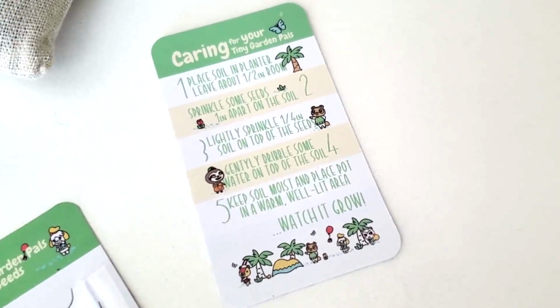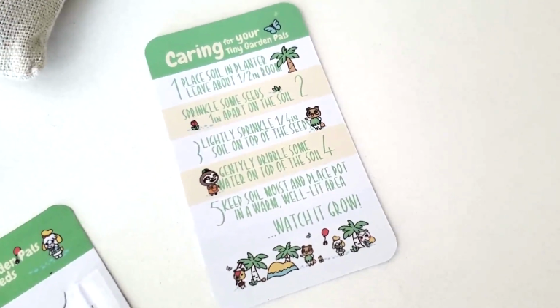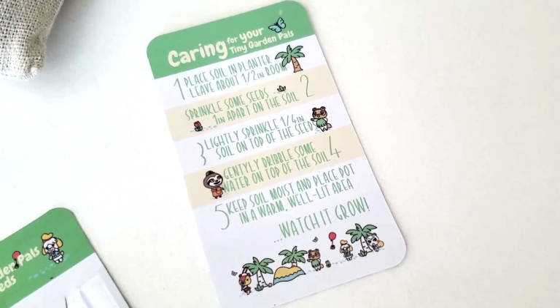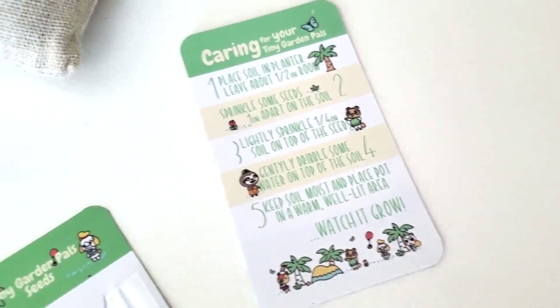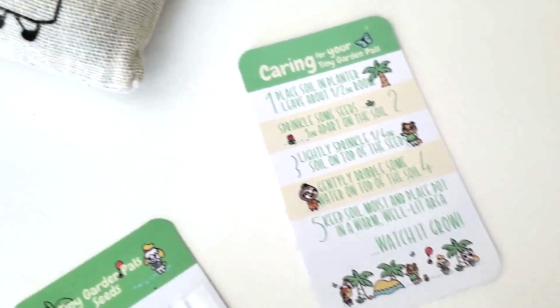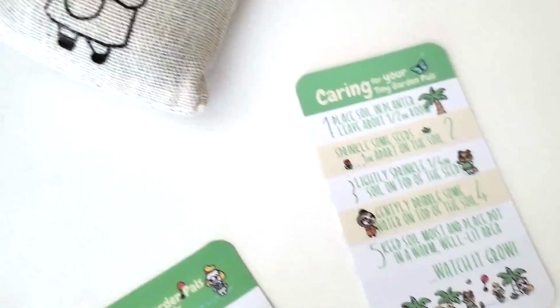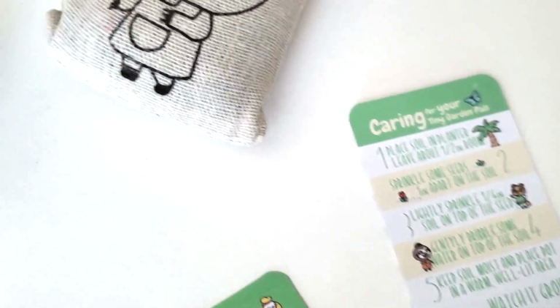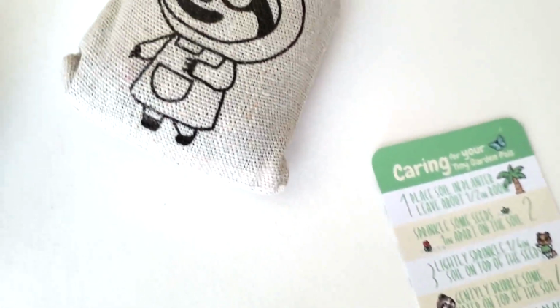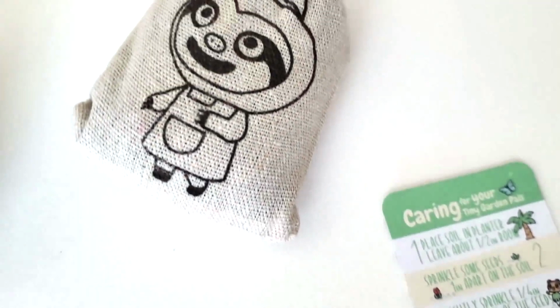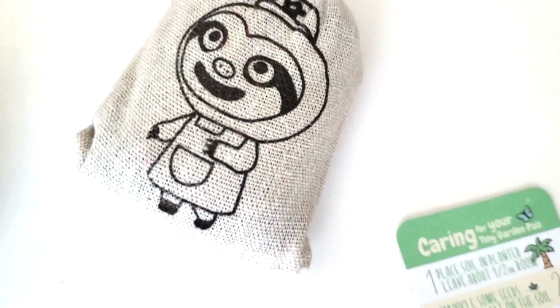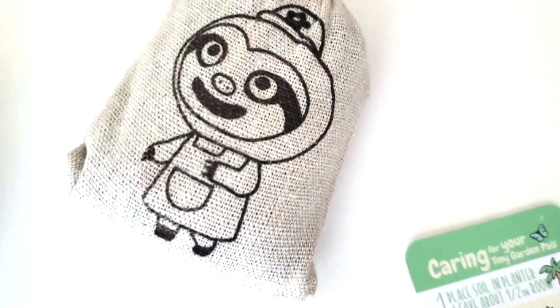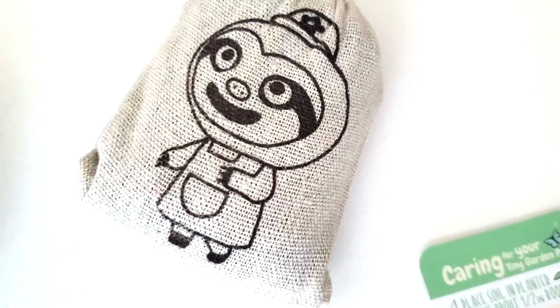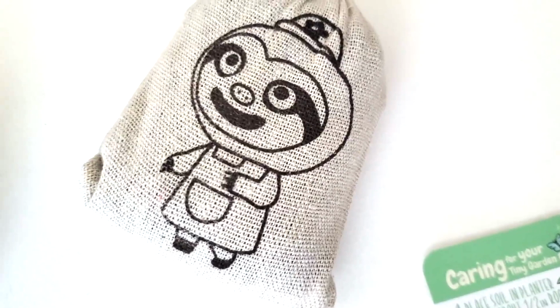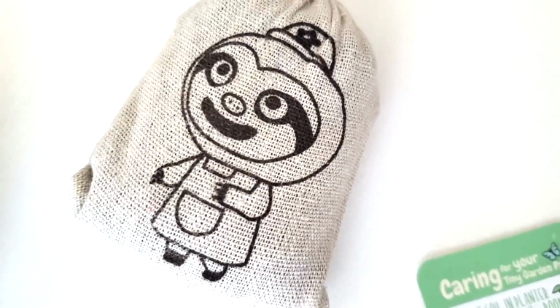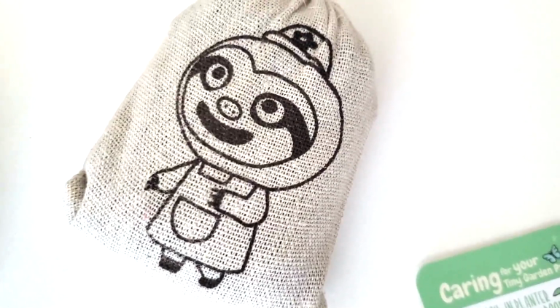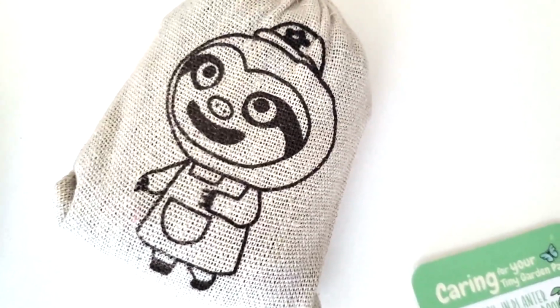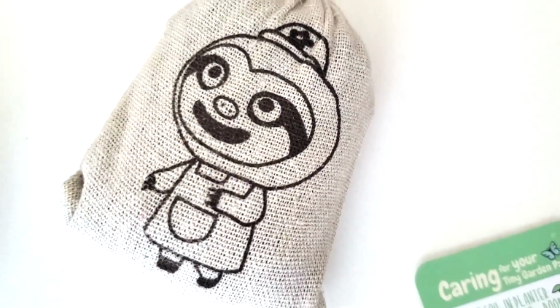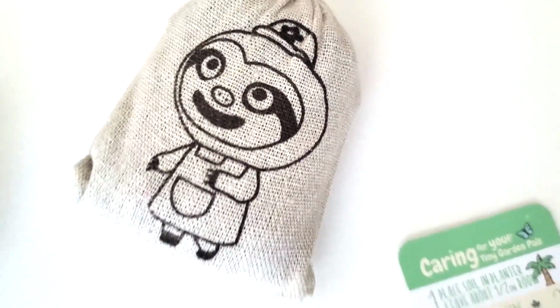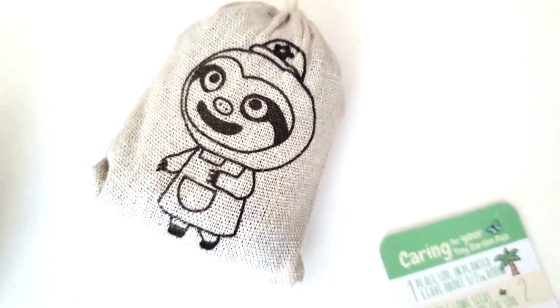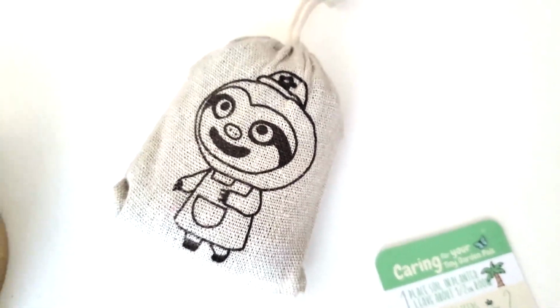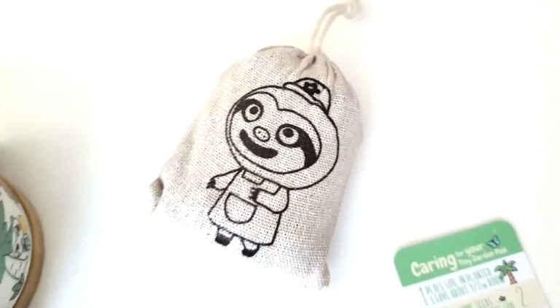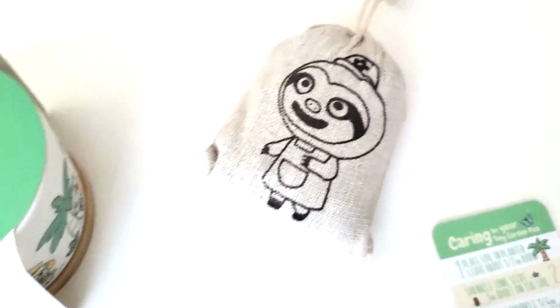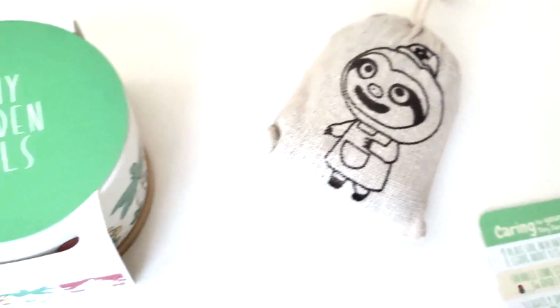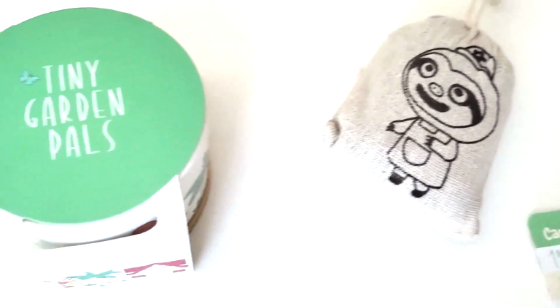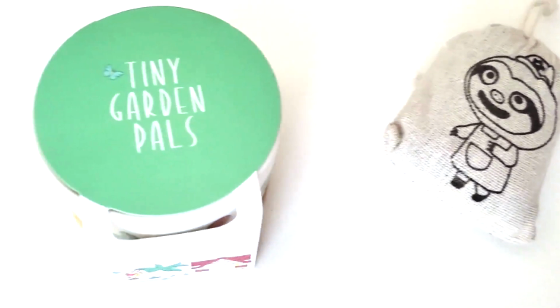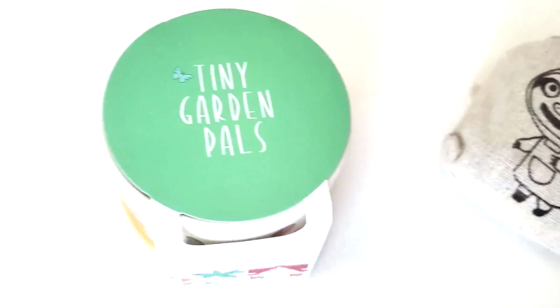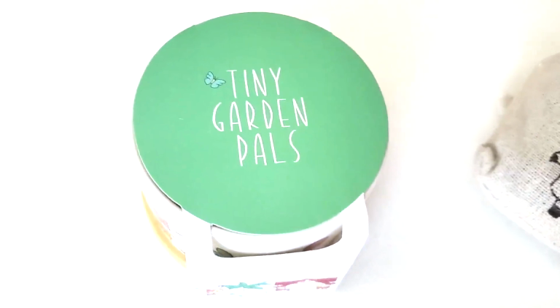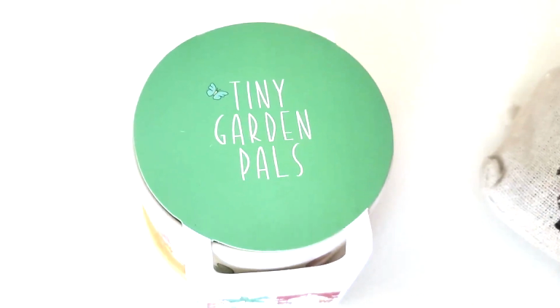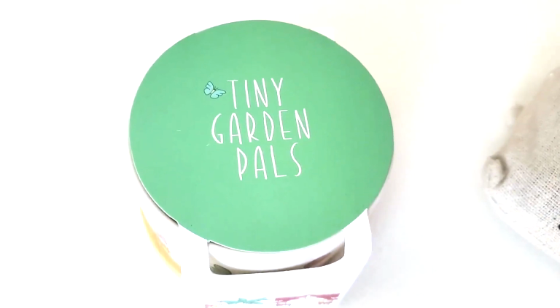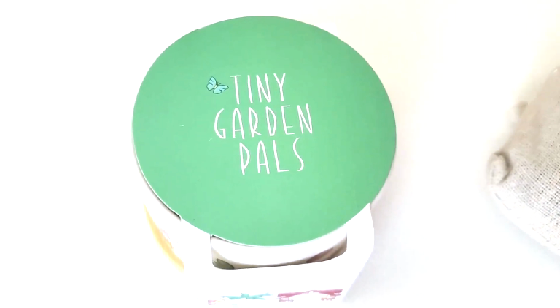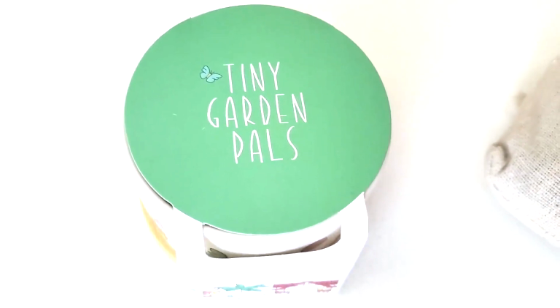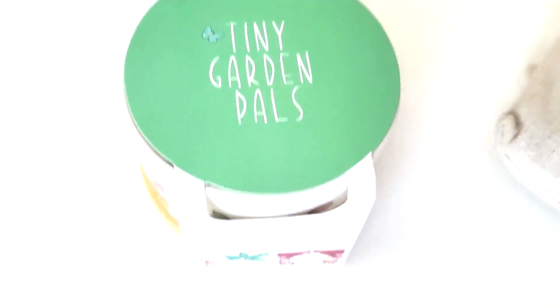There's a little care card with instructions on how to care for the plant, there's the soil, the seed, and there's the pot — it says tiny garden pals.